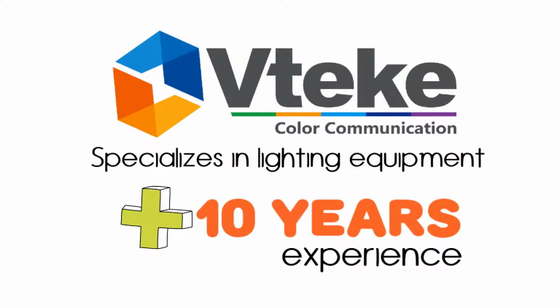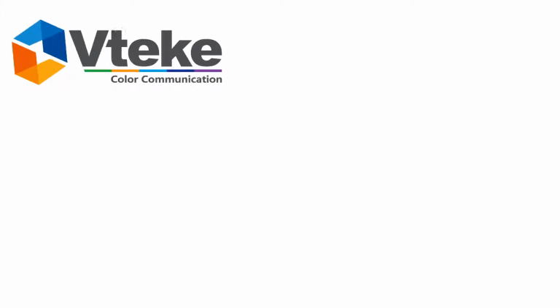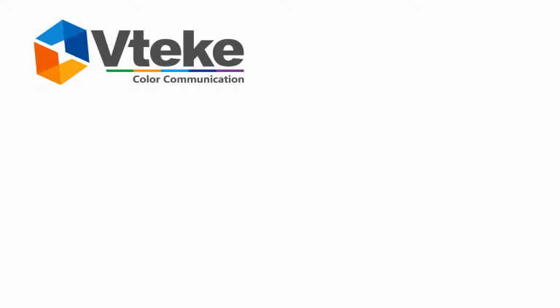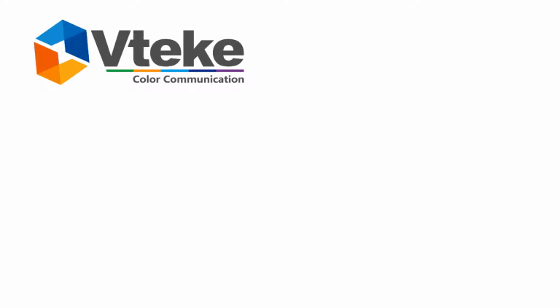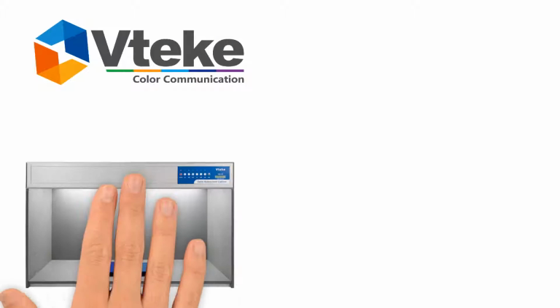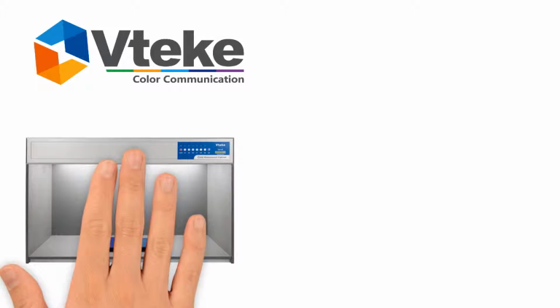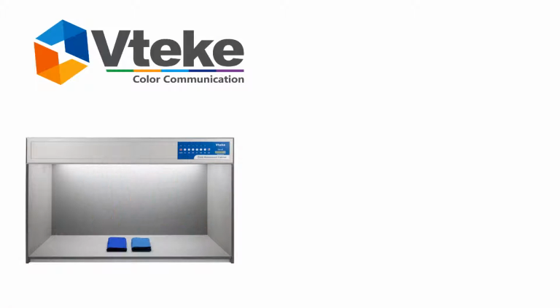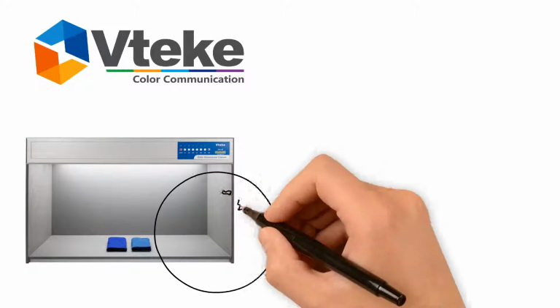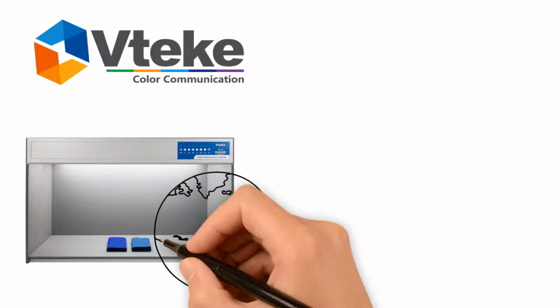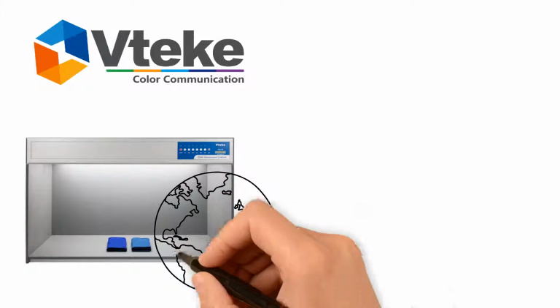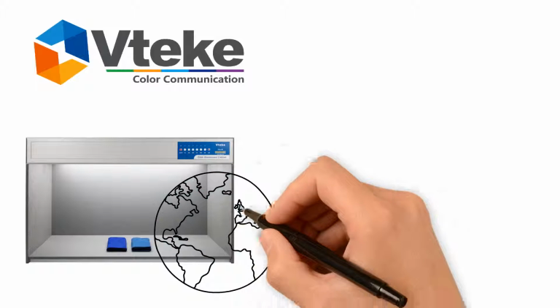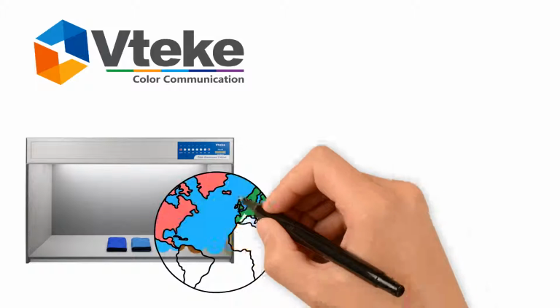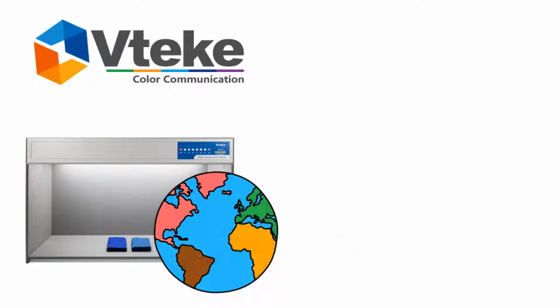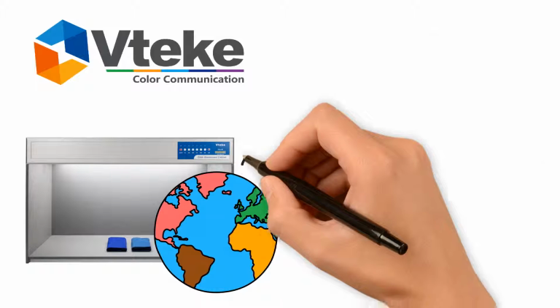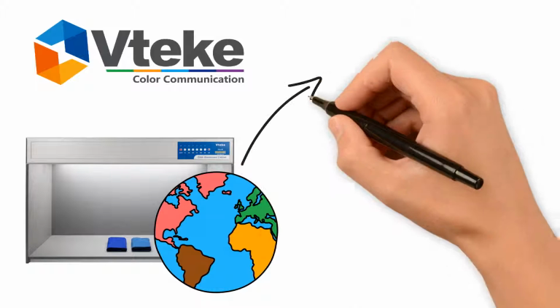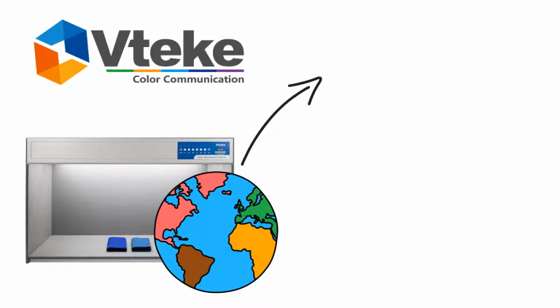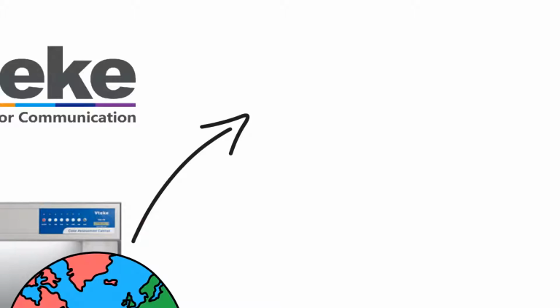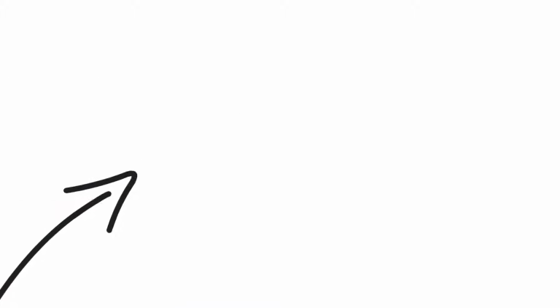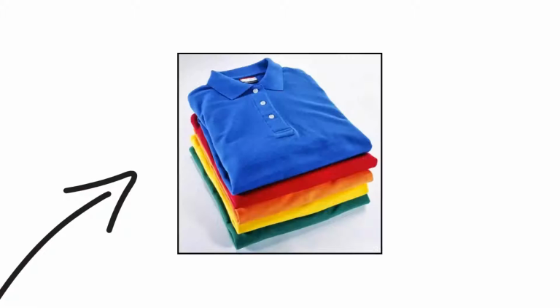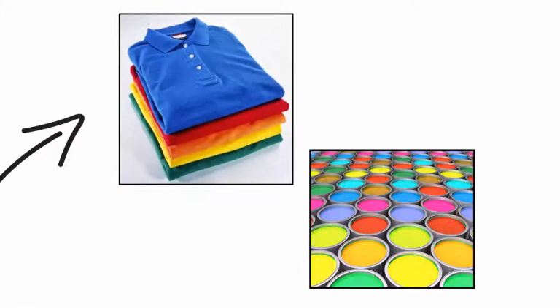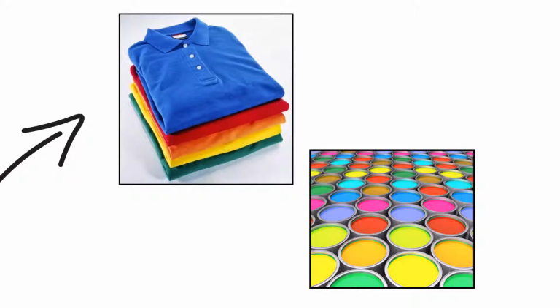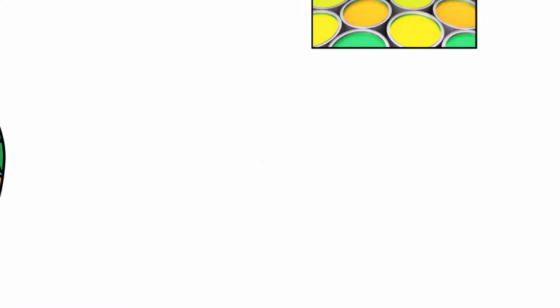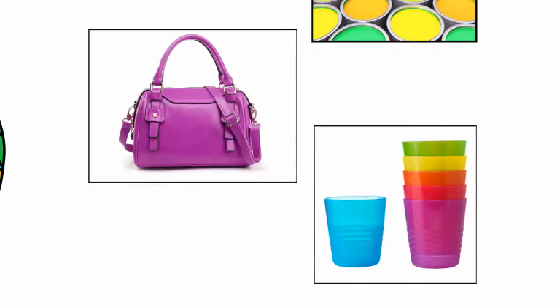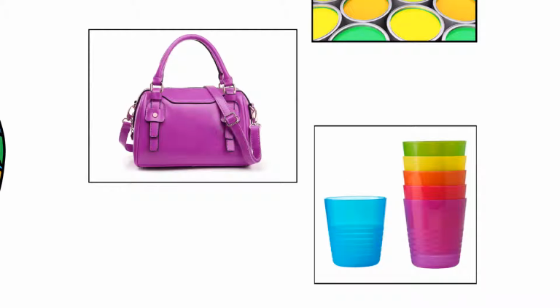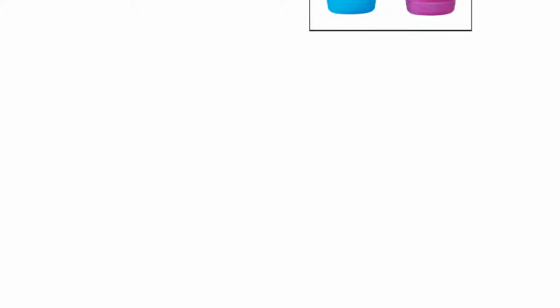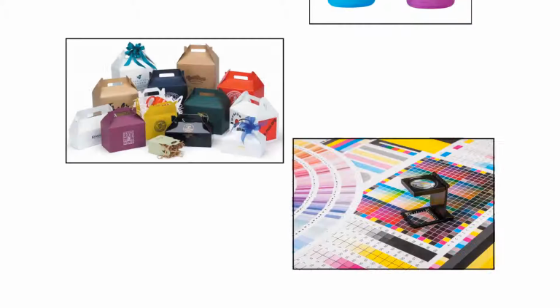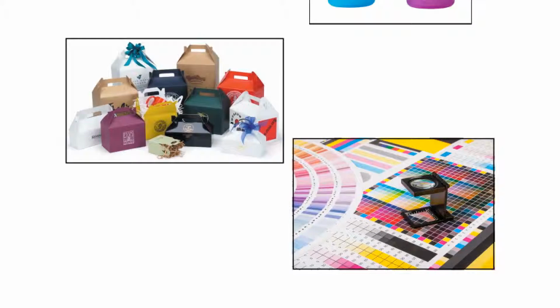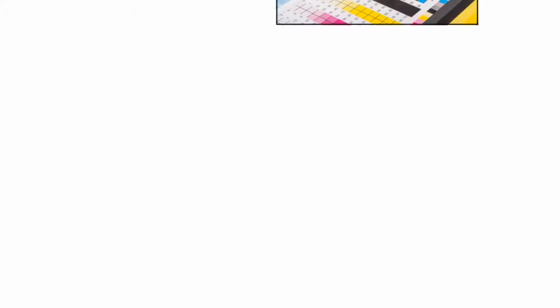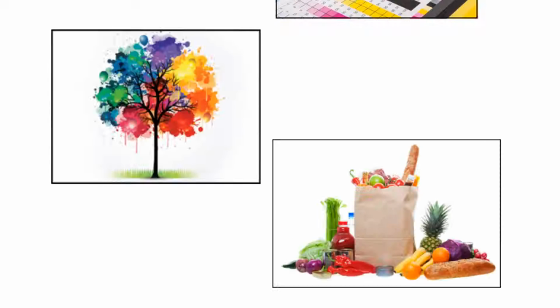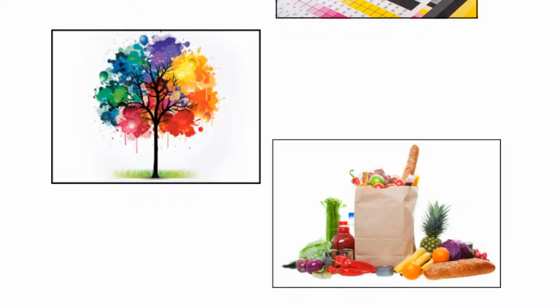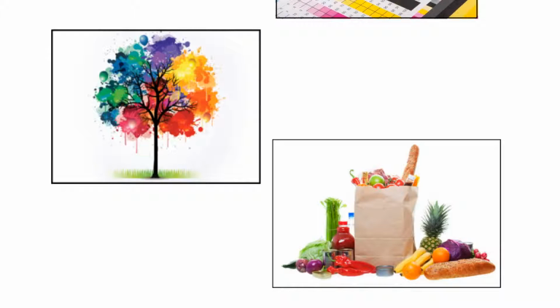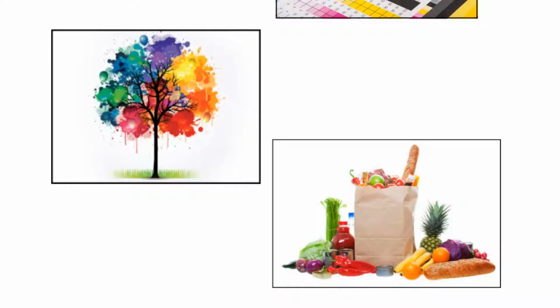VTech CAC series light booths are used around the world for applications in many industries, including textile, dyeing, leather, plastic, packaging, printing, graphics, food, and more.